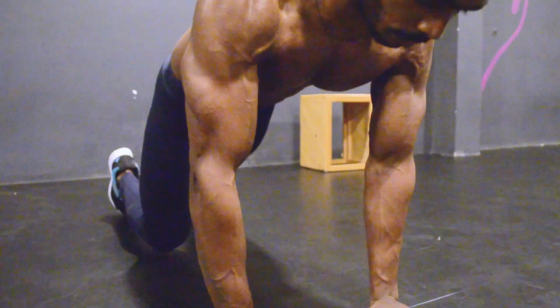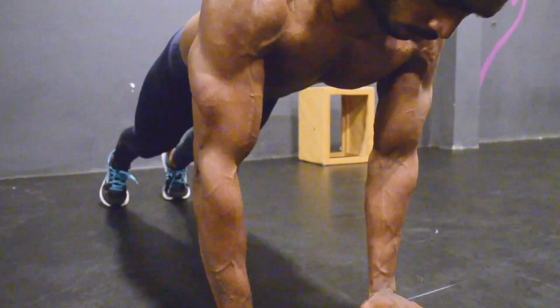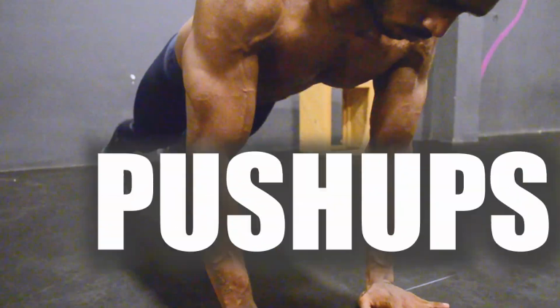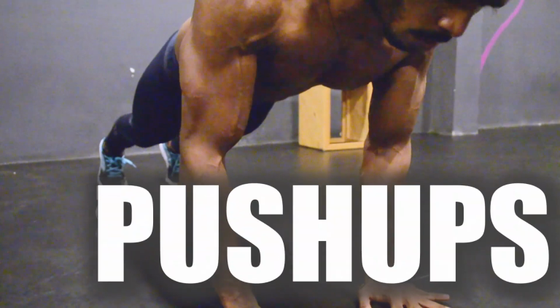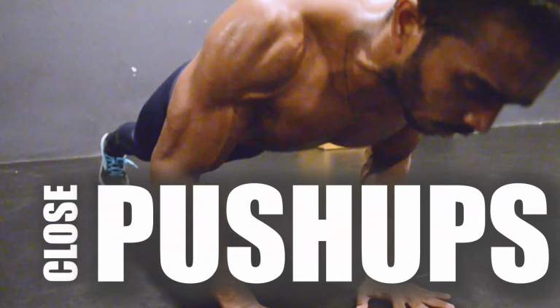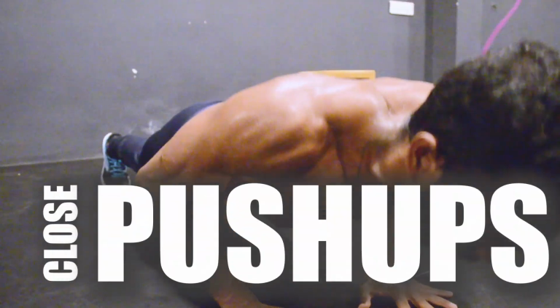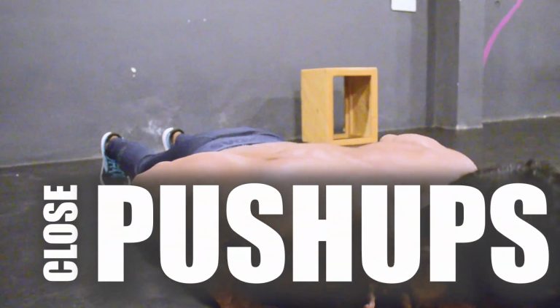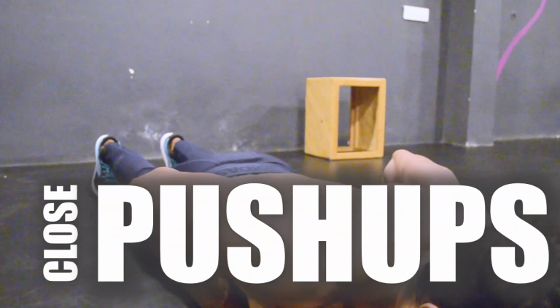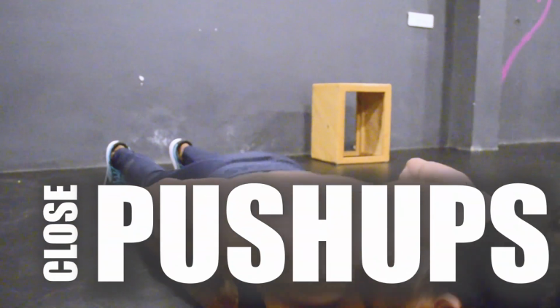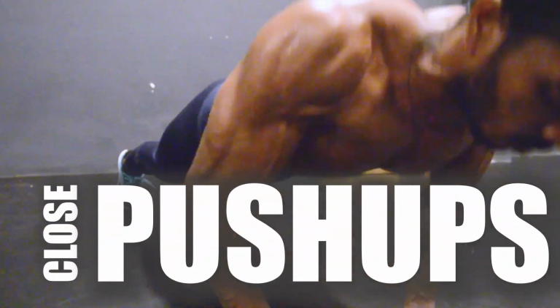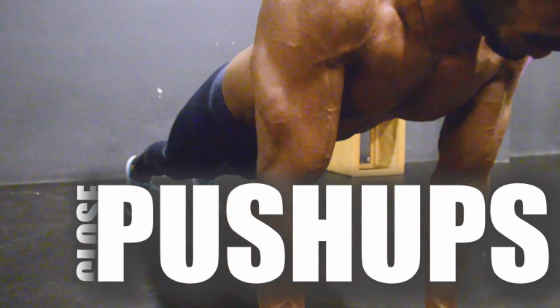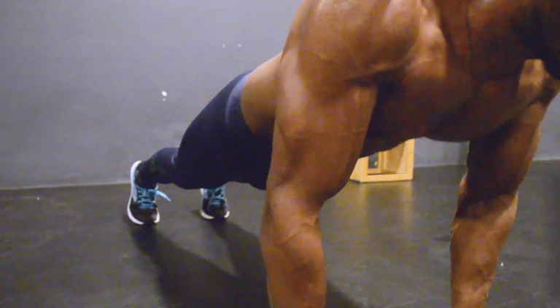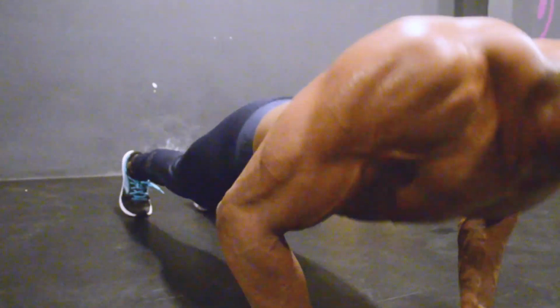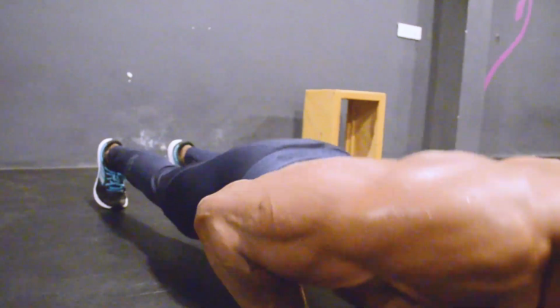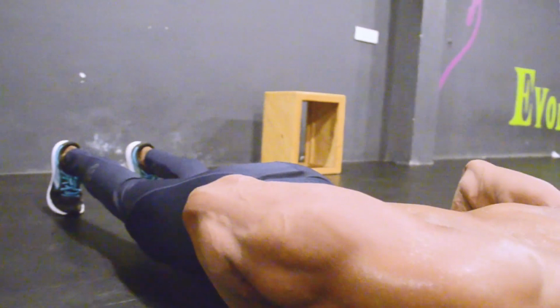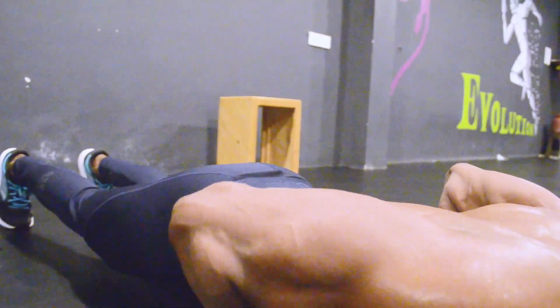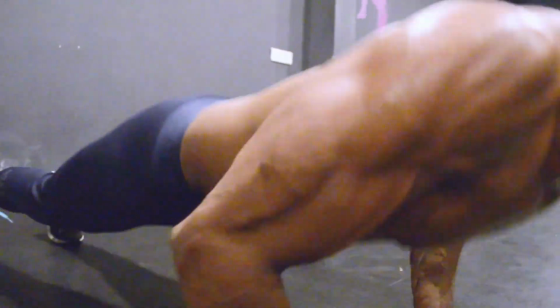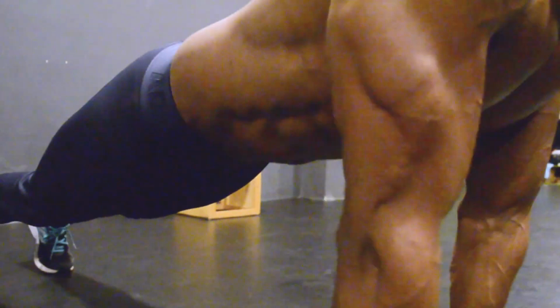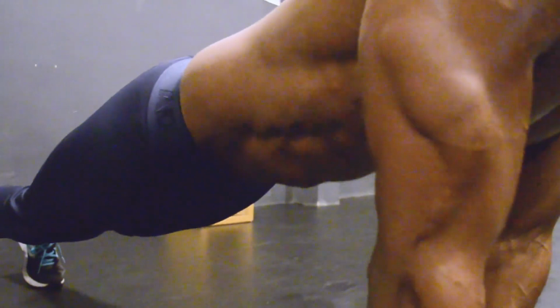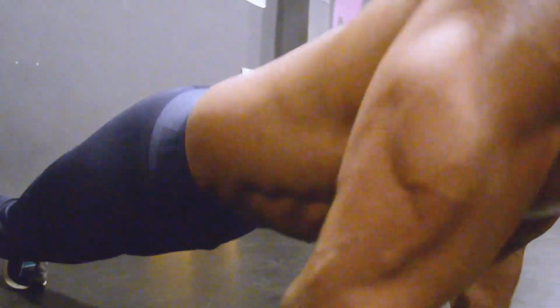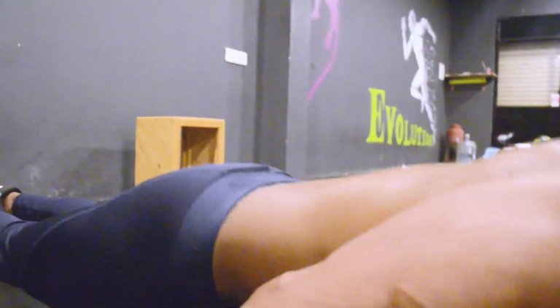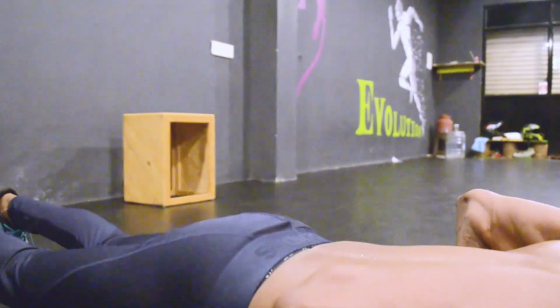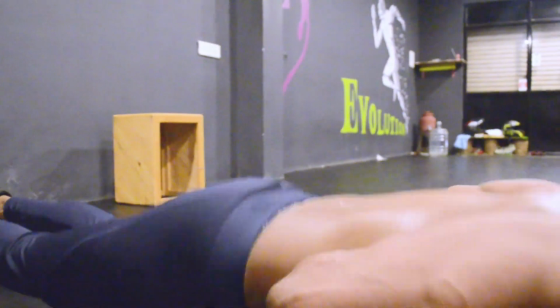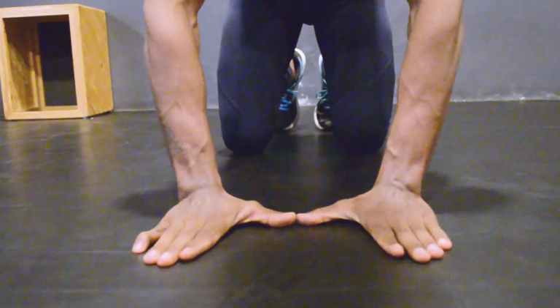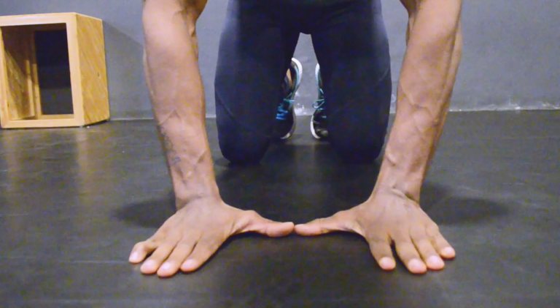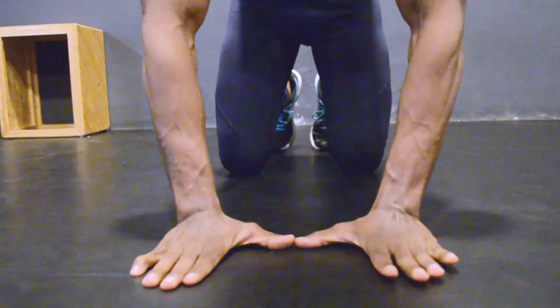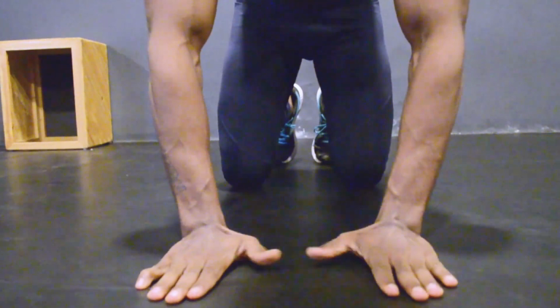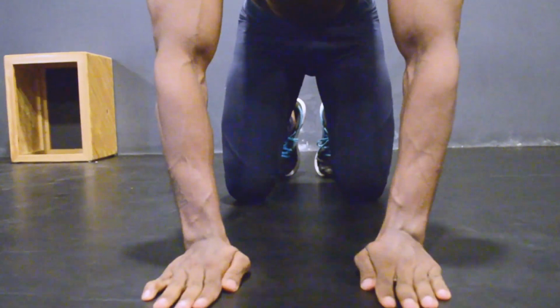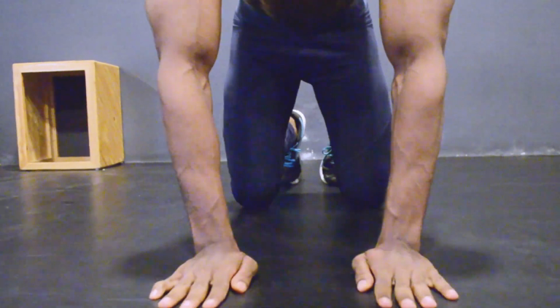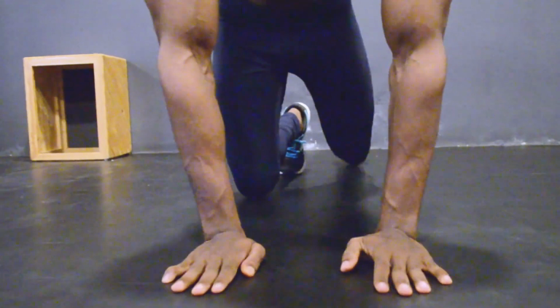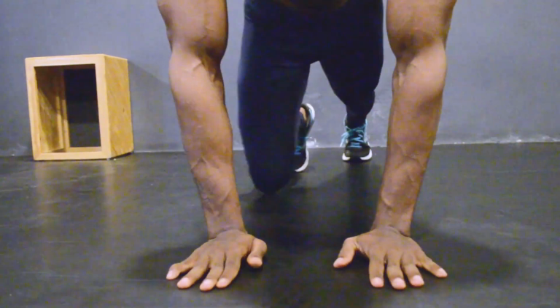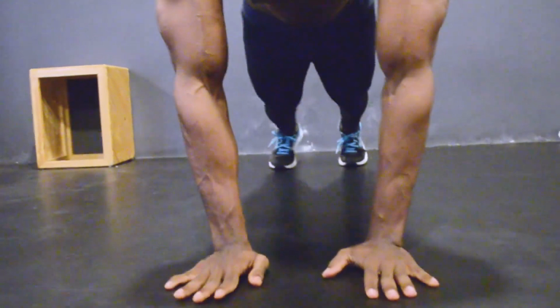The third and last exercise is close push-ups. This workout not only works your triceps — it works your pectoralis, that is the chest muscle, and shoulders as well. Let's see how. Place your hands inside your shoulder level, with approximately a 6-inch gap between your palms.